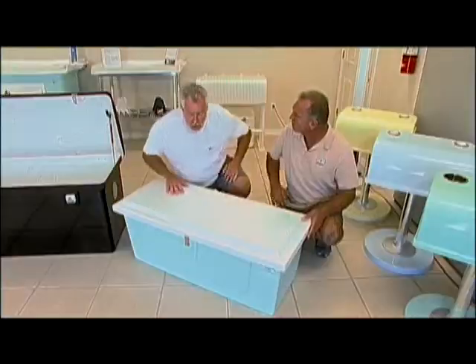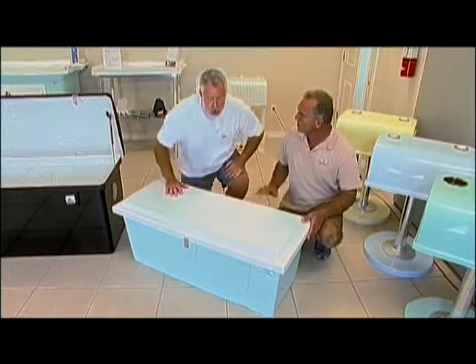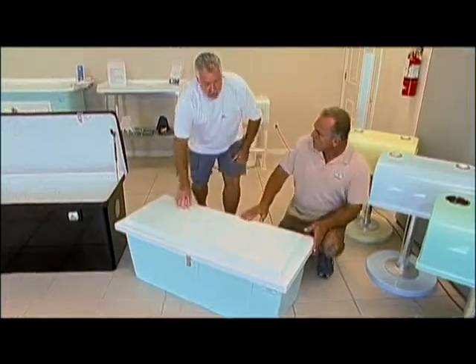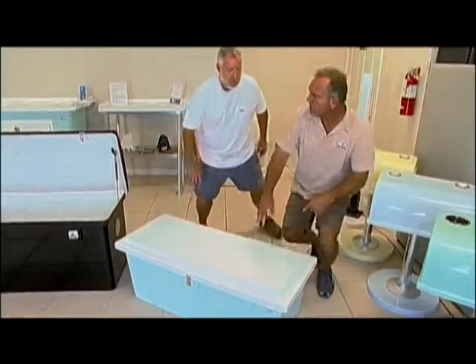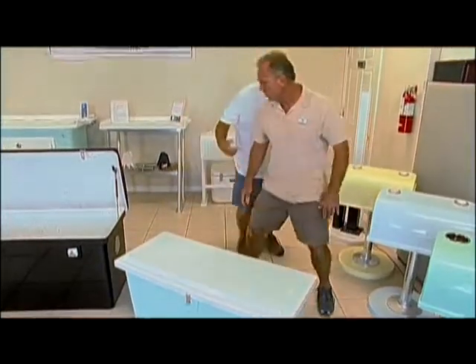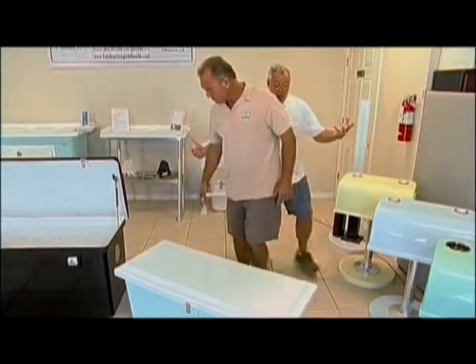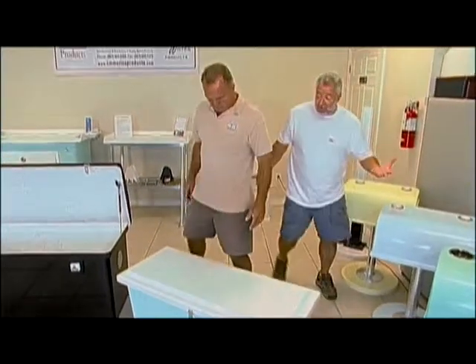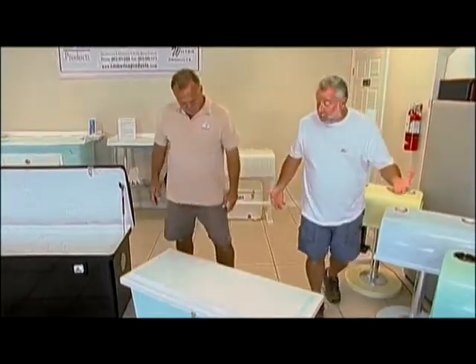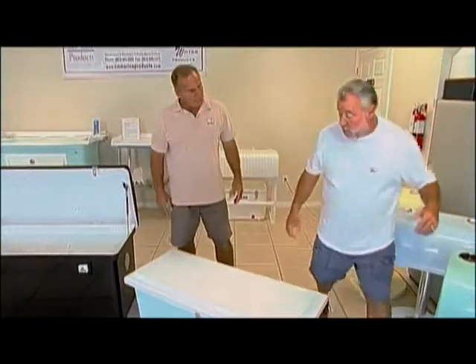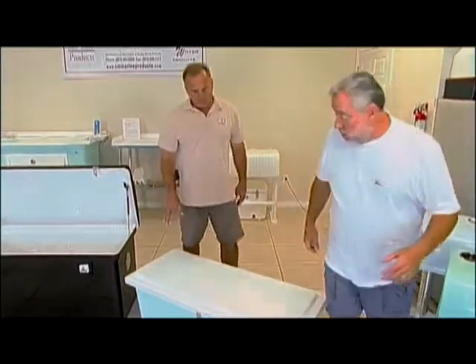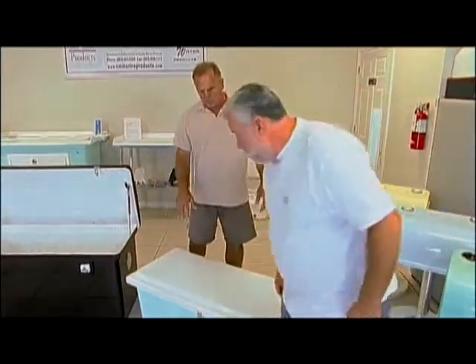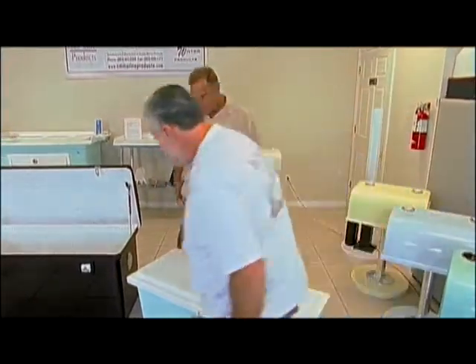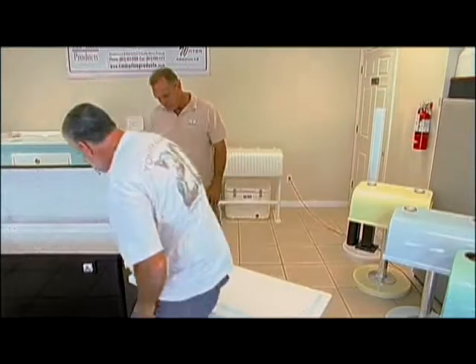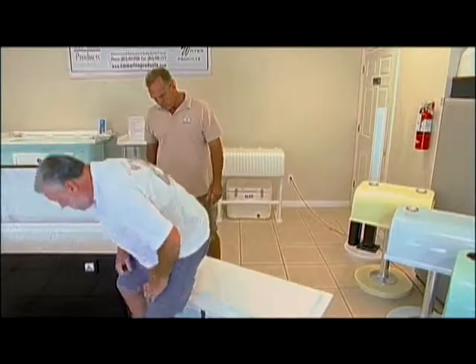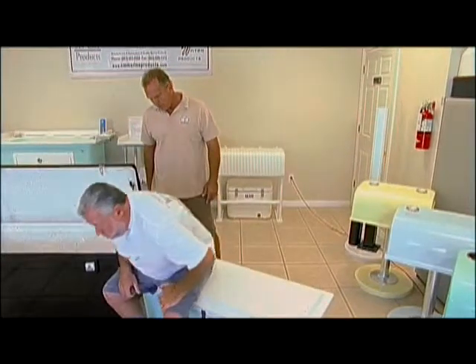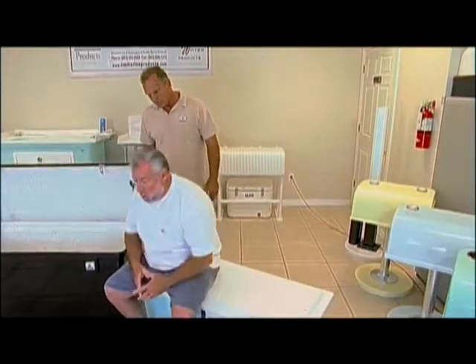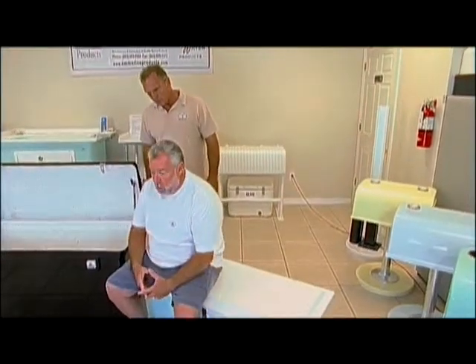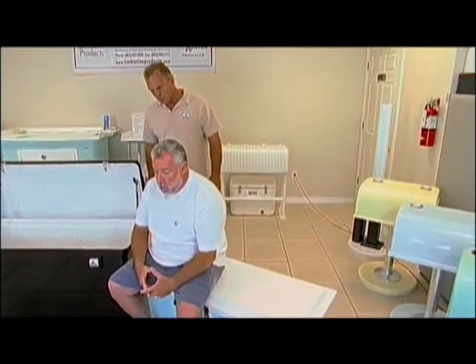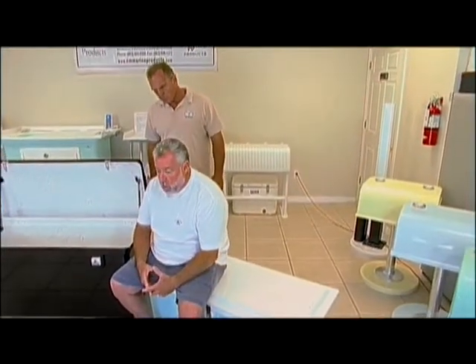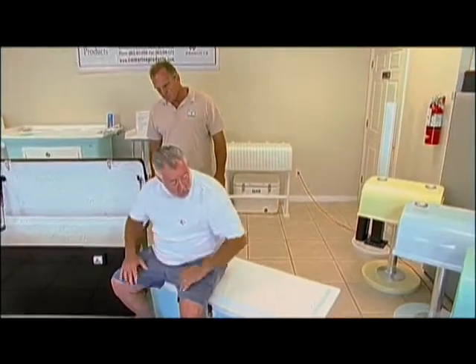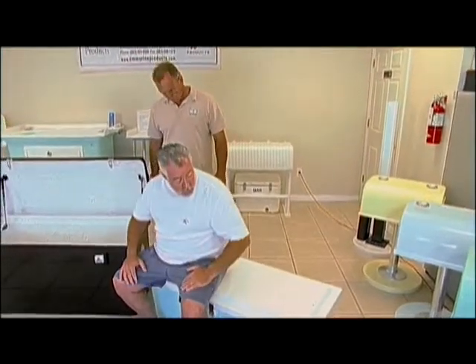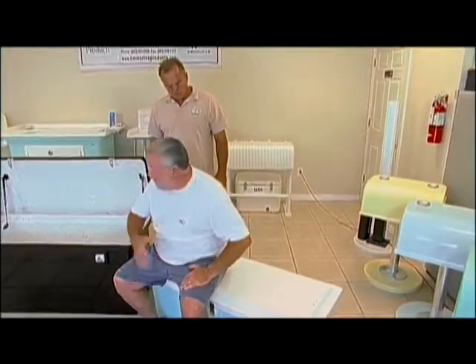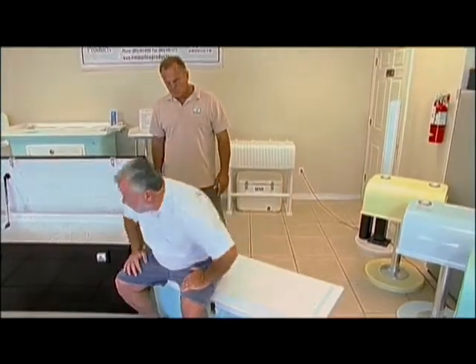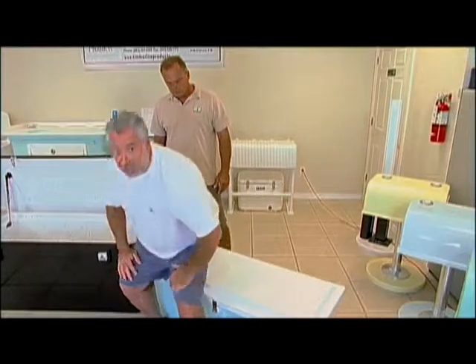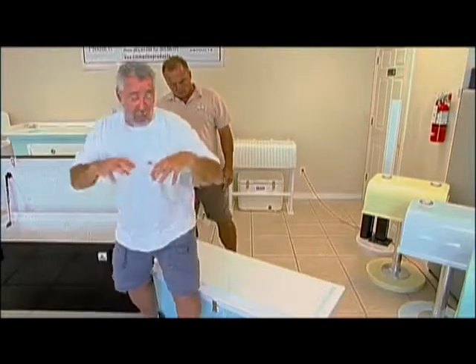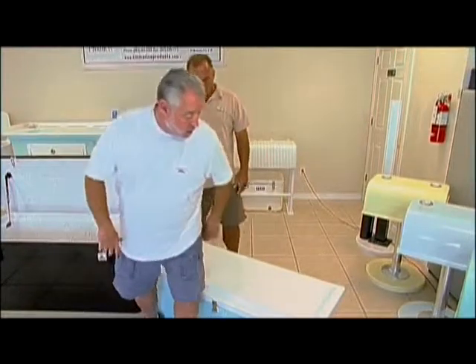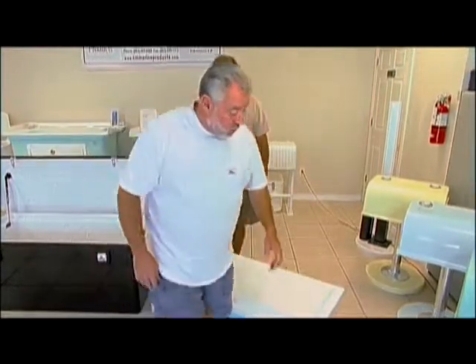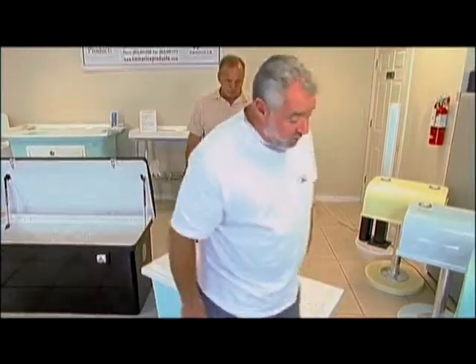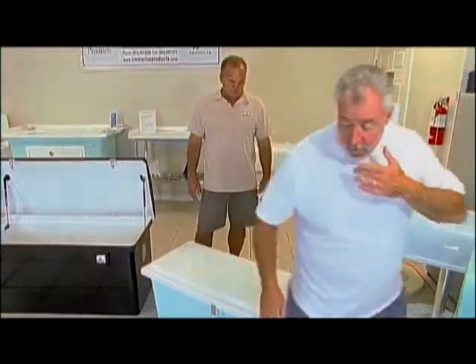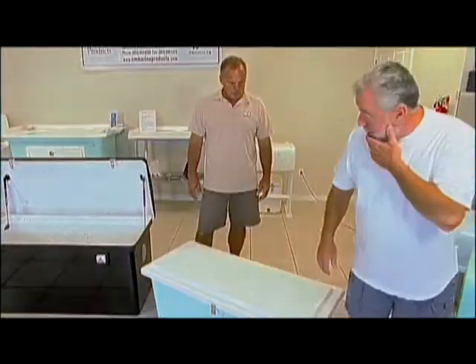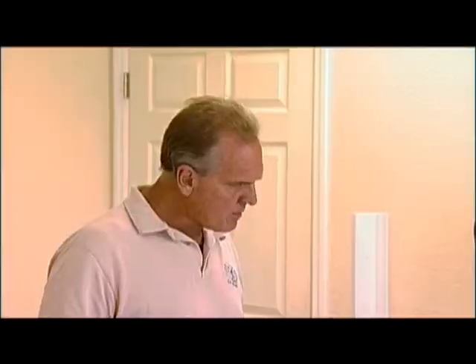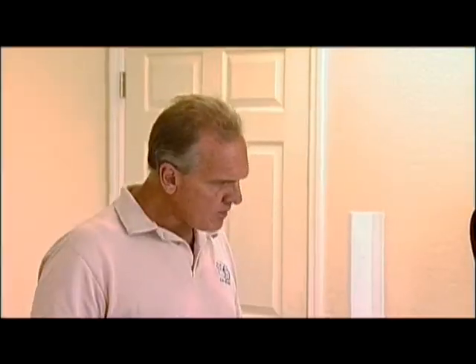How tall is the box? It's 18 inches tall. I want it to double as some seating. Well, it's a good height, John — 18 inches high. Take a seat. That feels comfortable, right? Yeah, it does. Maybe I can put some type of seating pad over top of it. Sure, a lot of guys are doing that too.